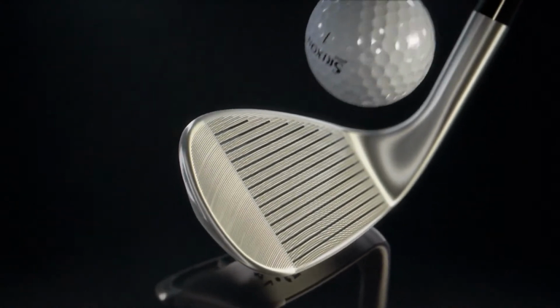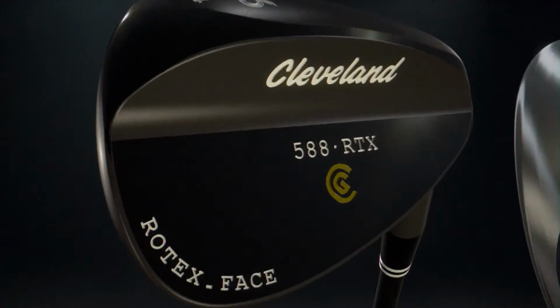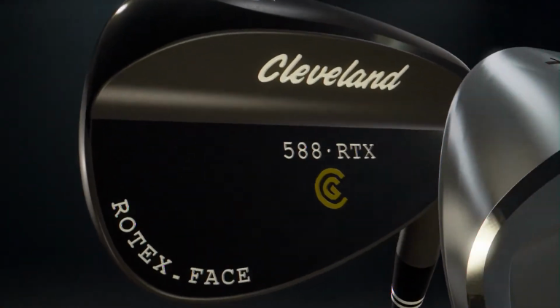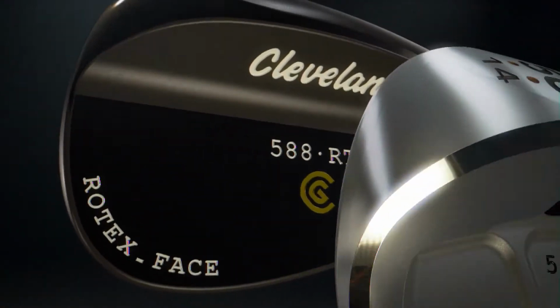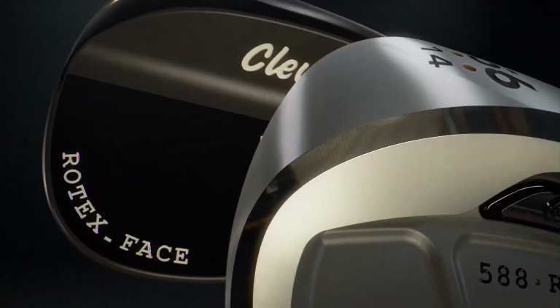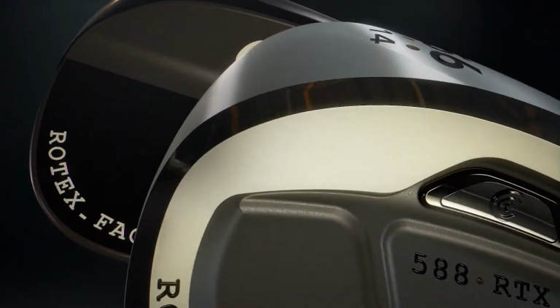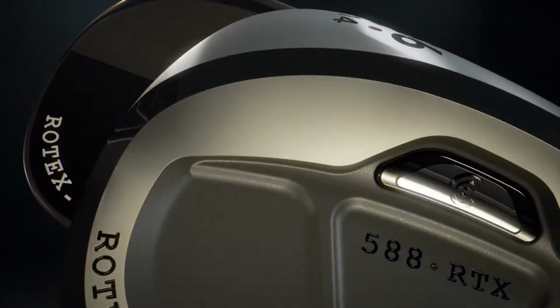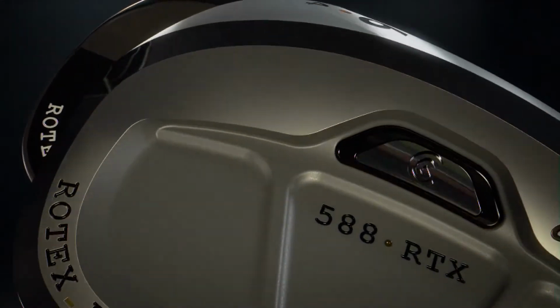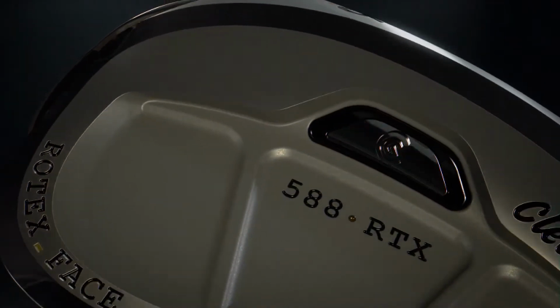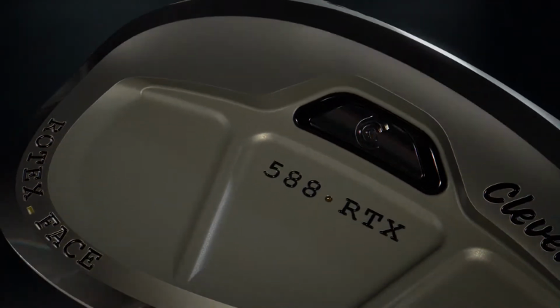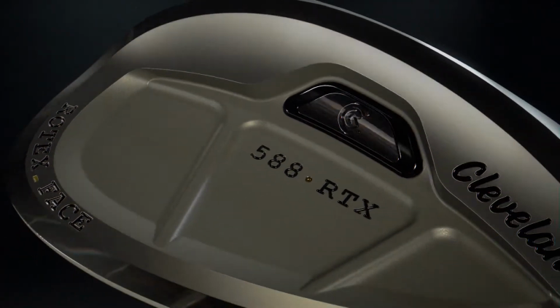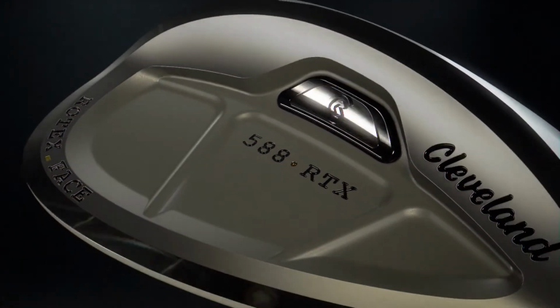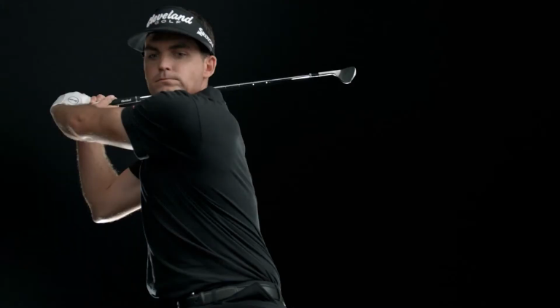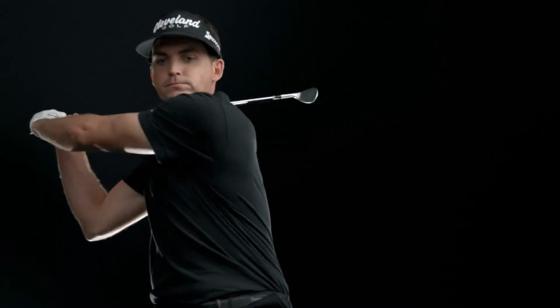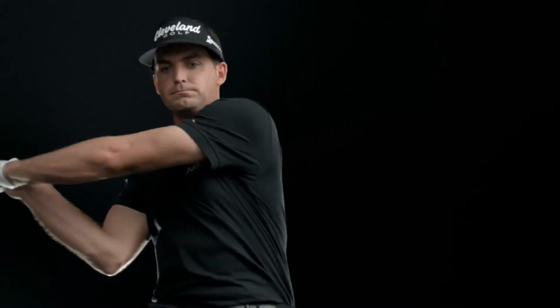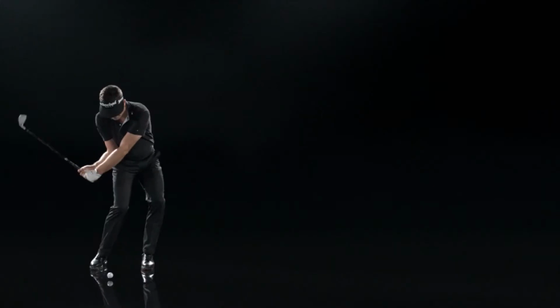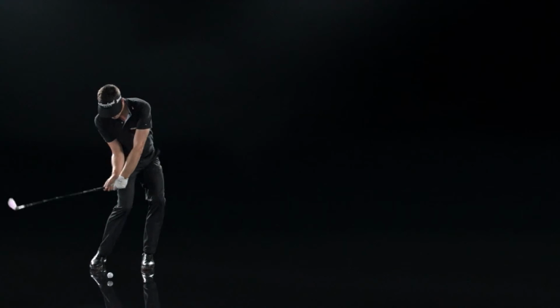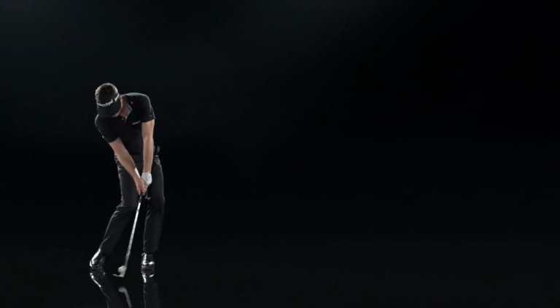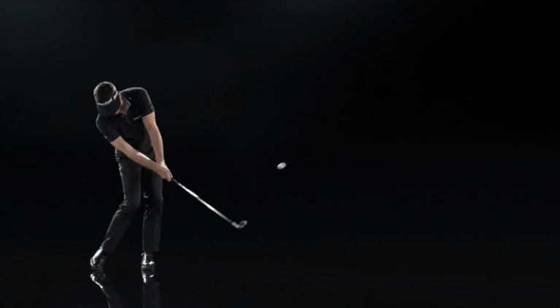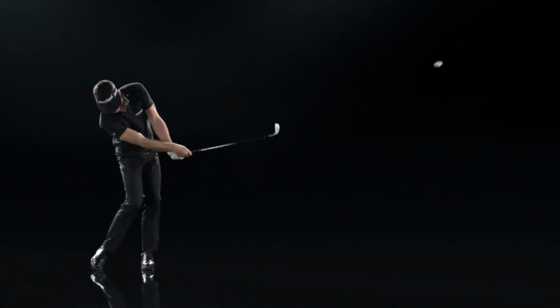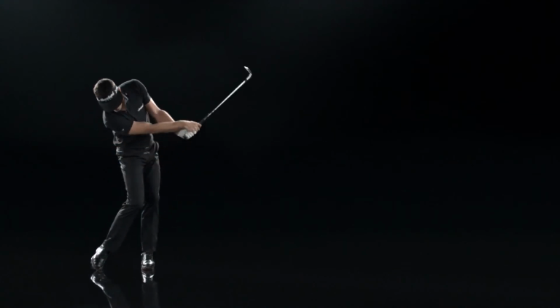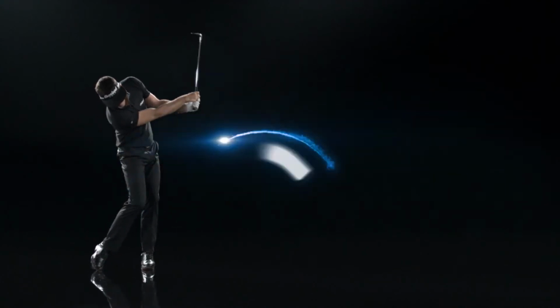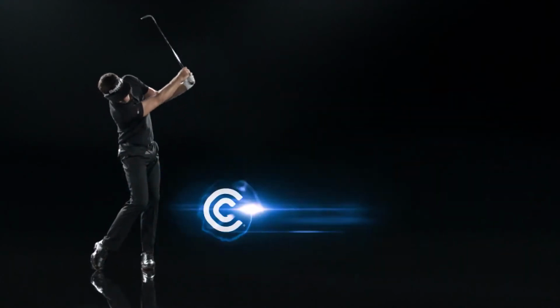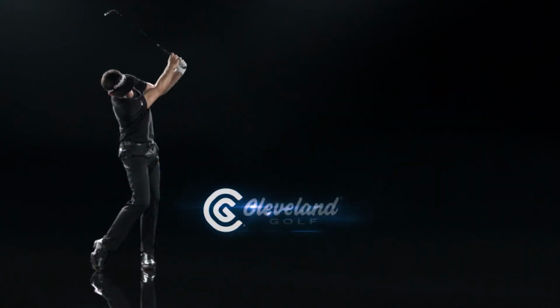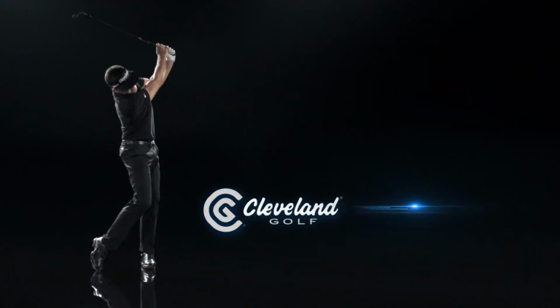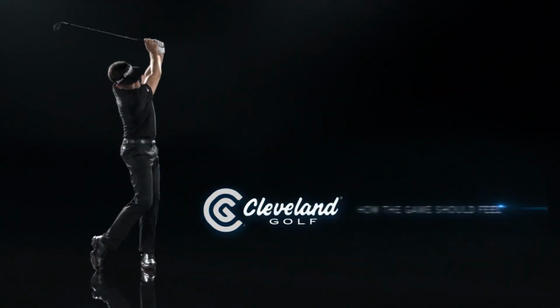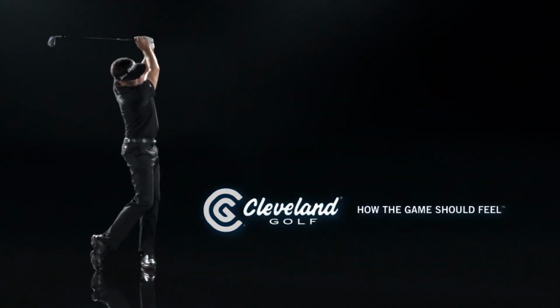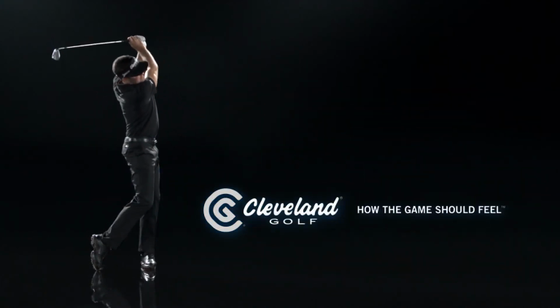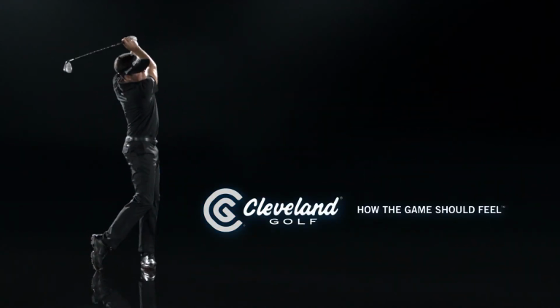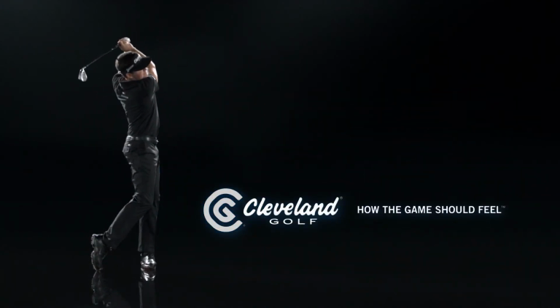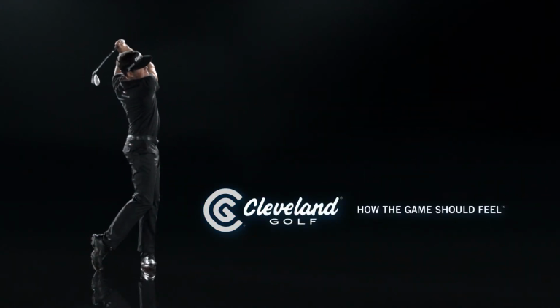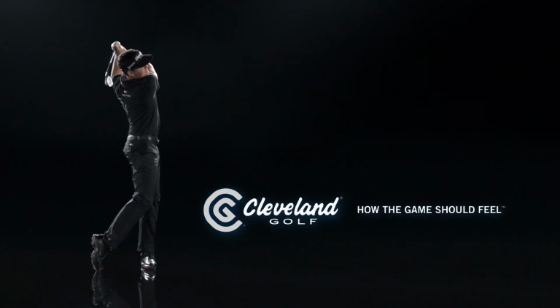The new 588 Rotex Wedge from Cleveland Golf feels like the best wedge we've ever built, because that's exactly what it is.